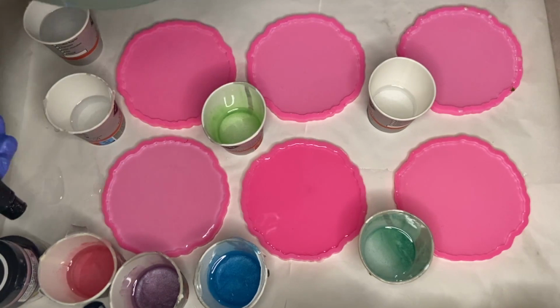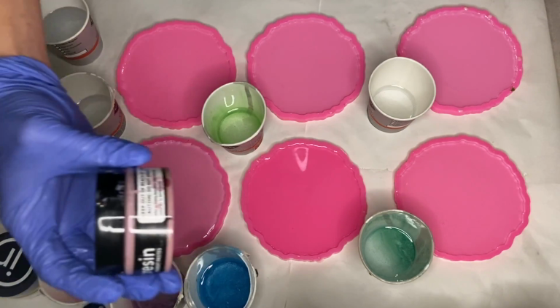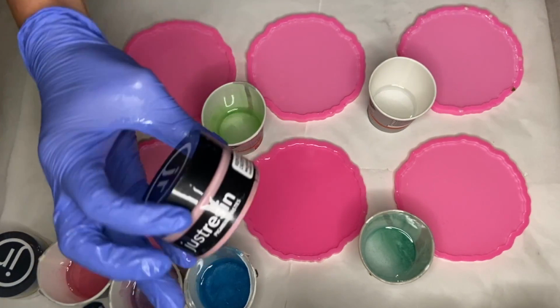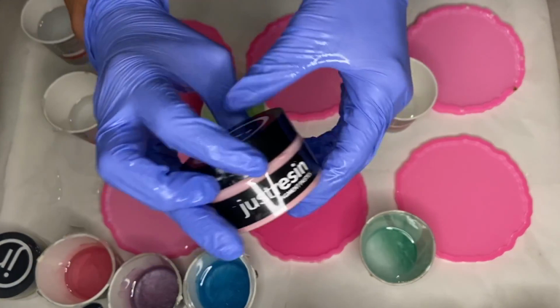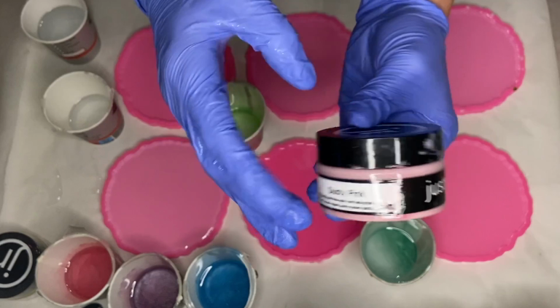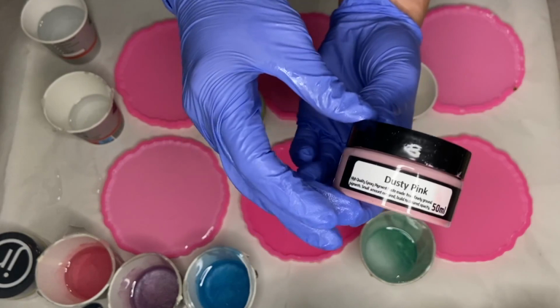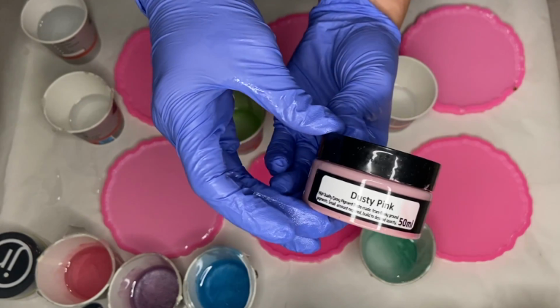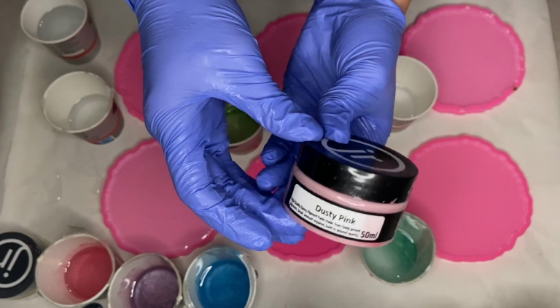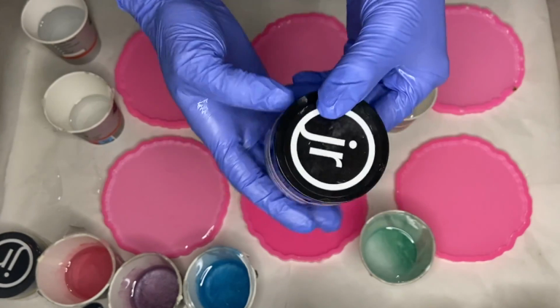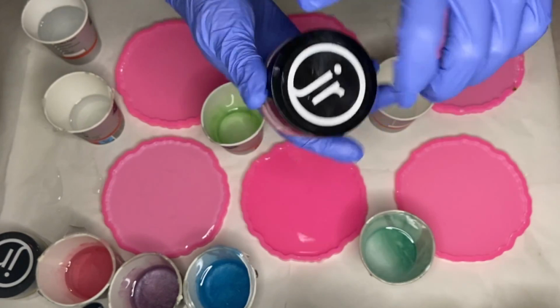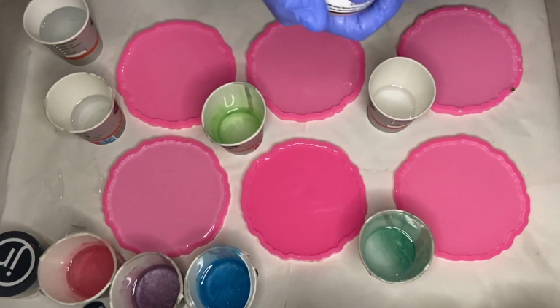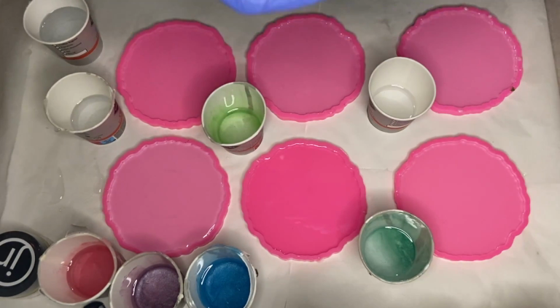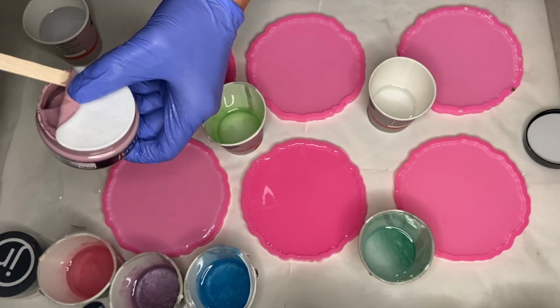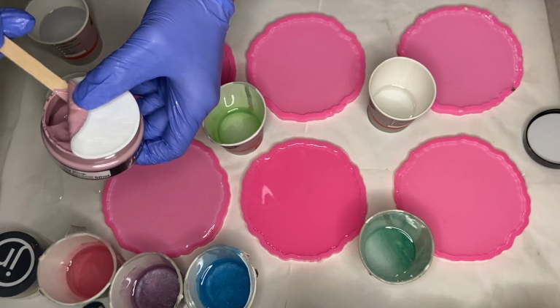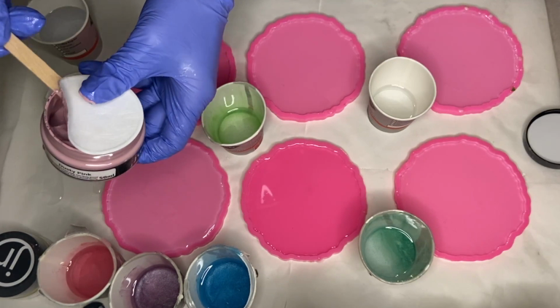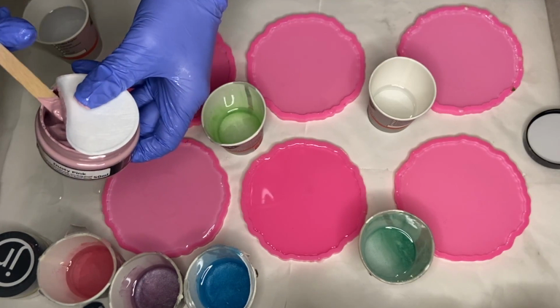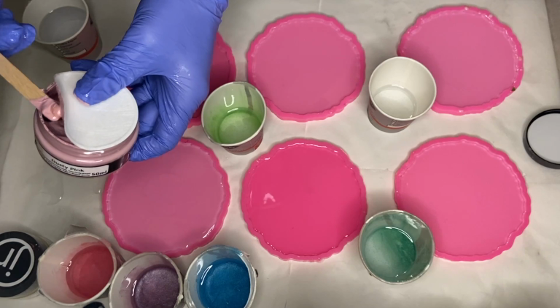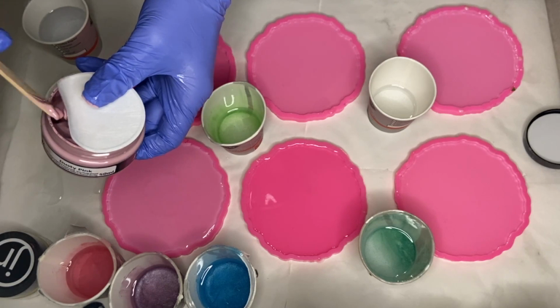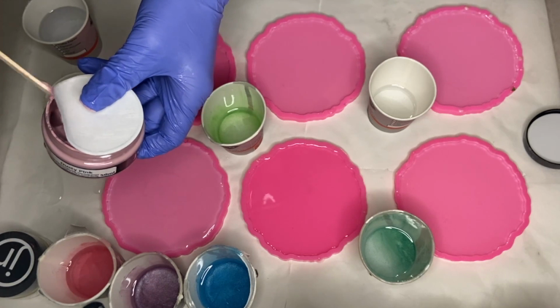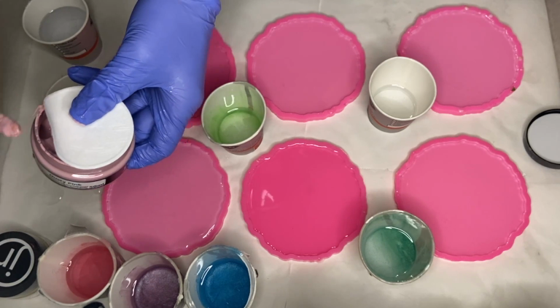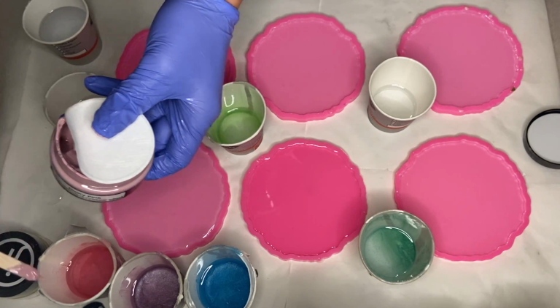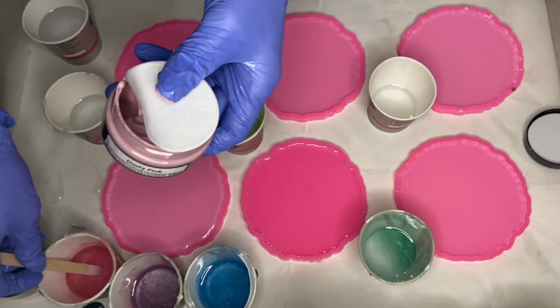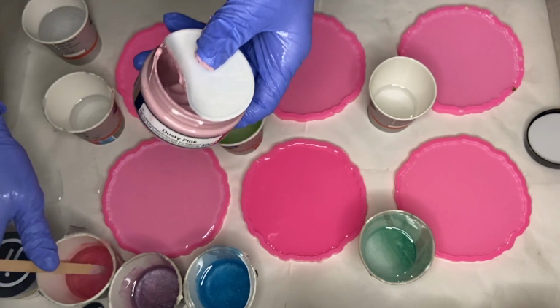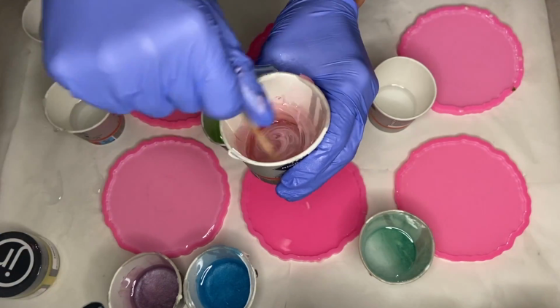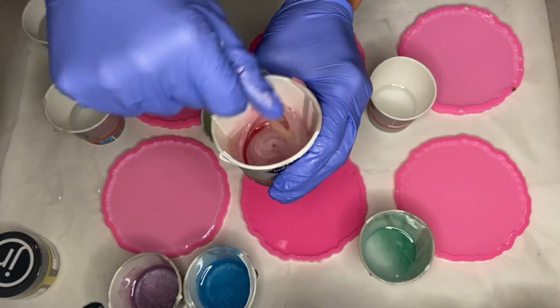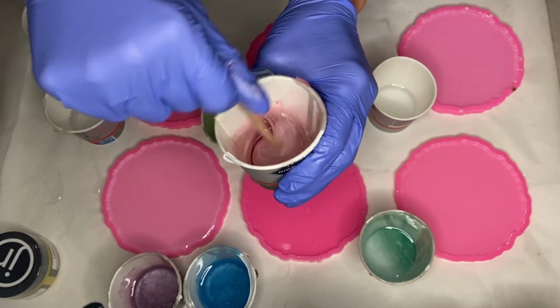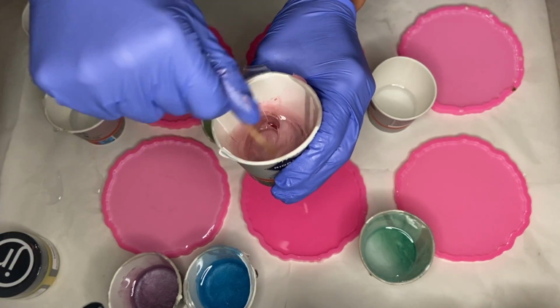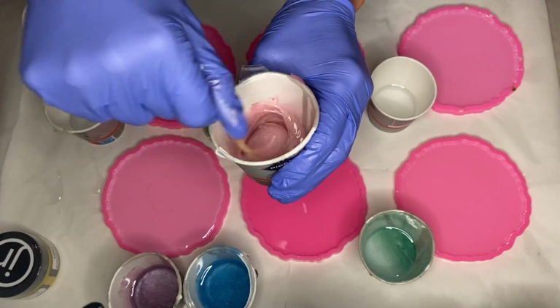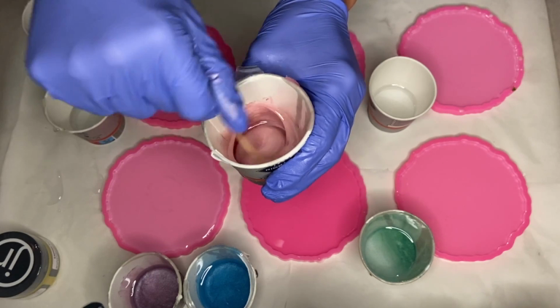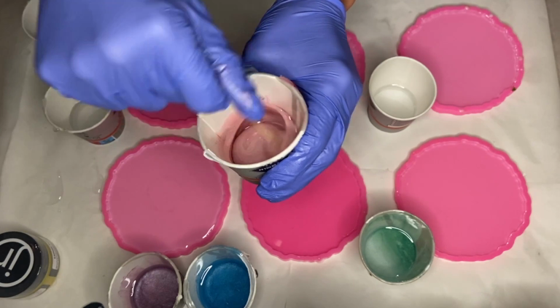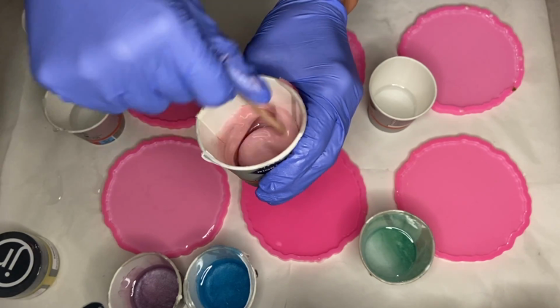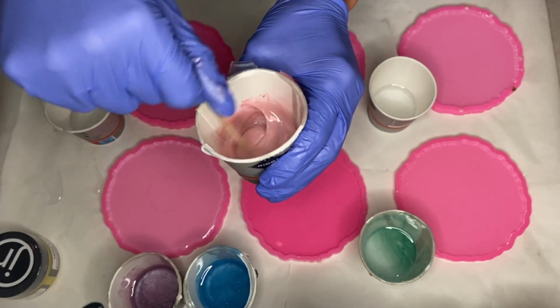The first pigment I'm going to be mixing in is Just Resin's pigment paste in the shade Dusty Pink. I'll also have a link in the description with a 10% discount code to Just Resin if you'd like to try out their pigments.